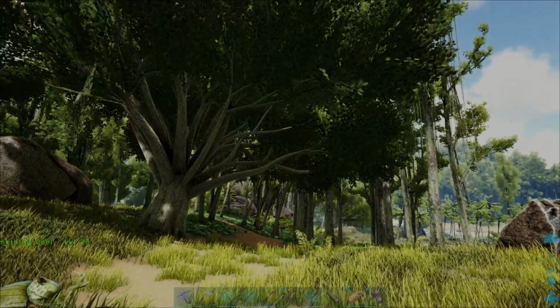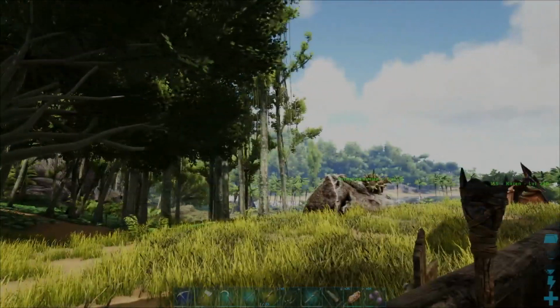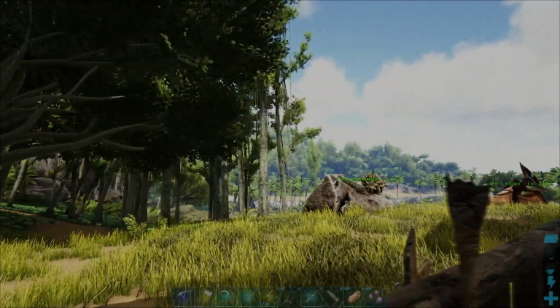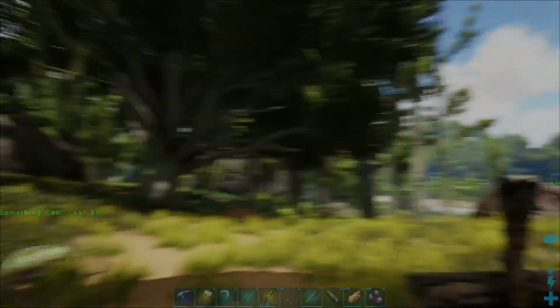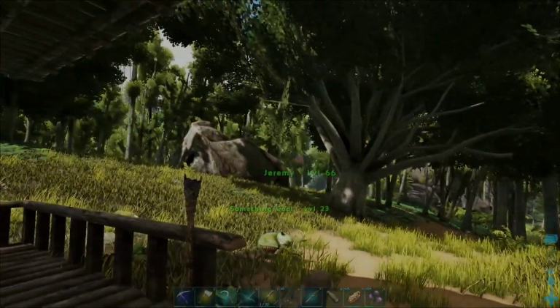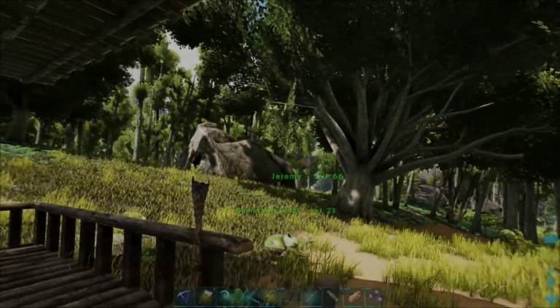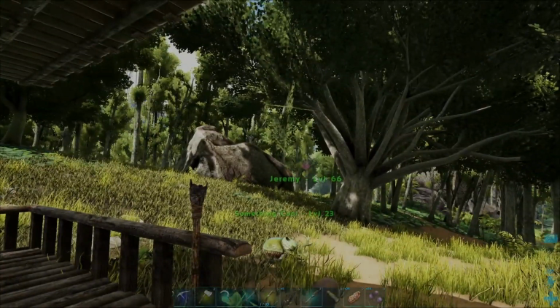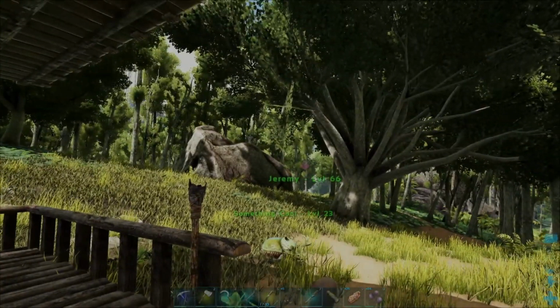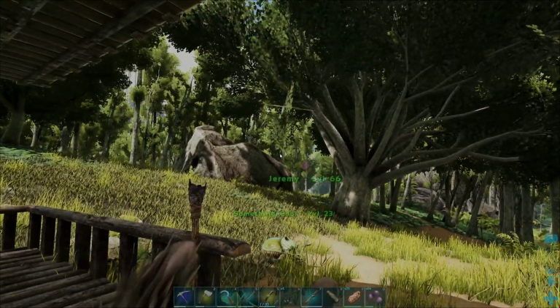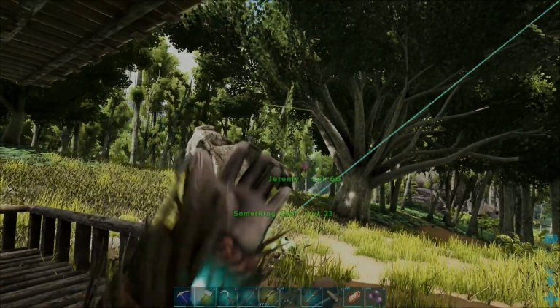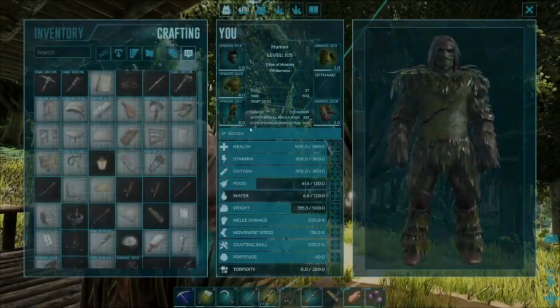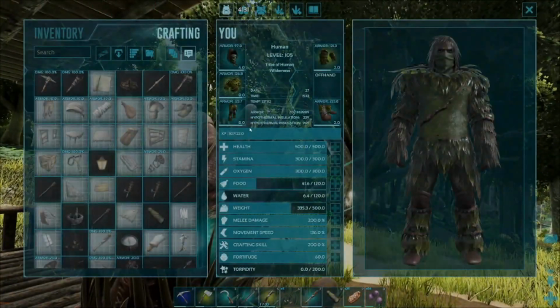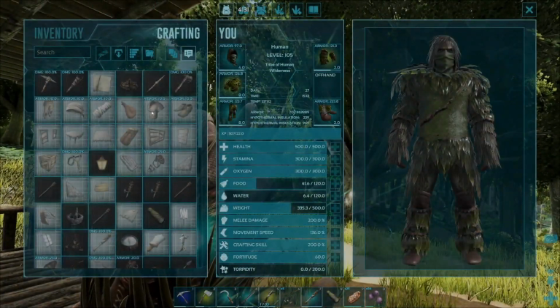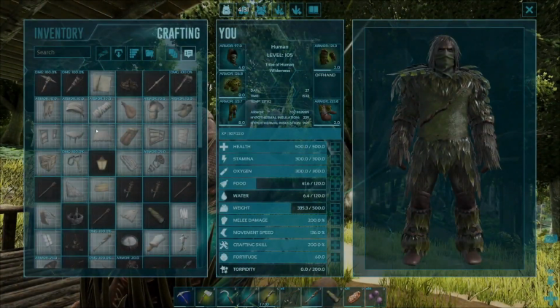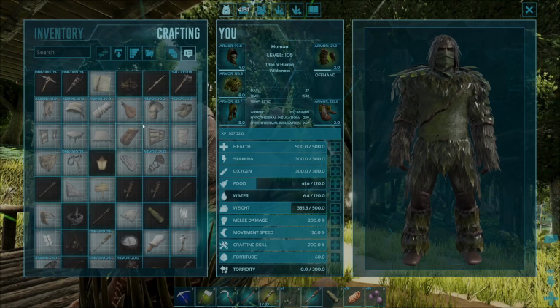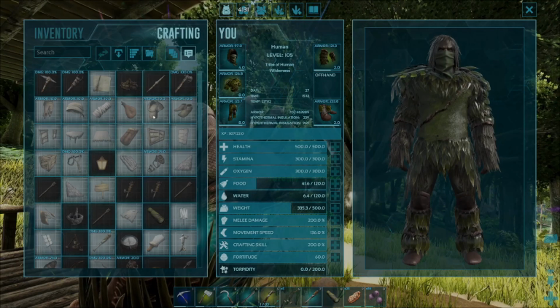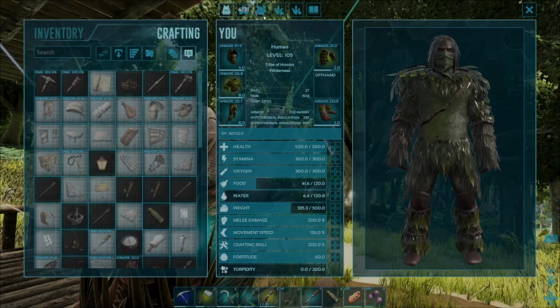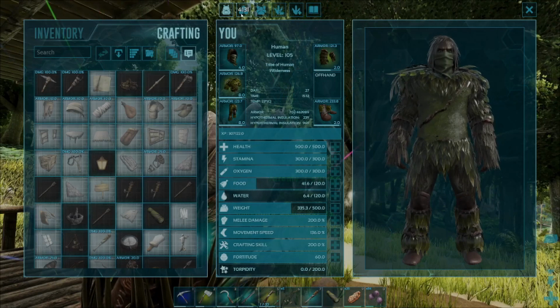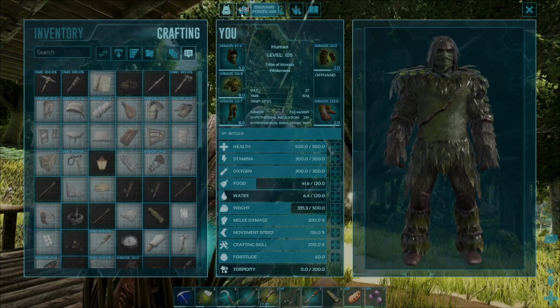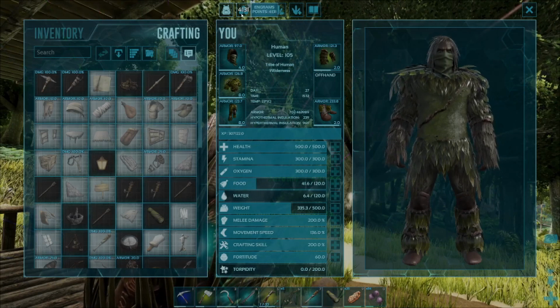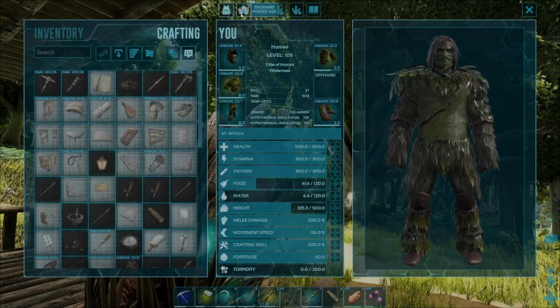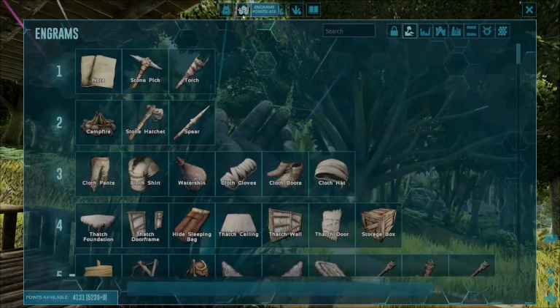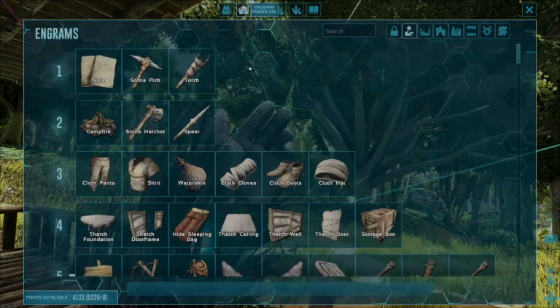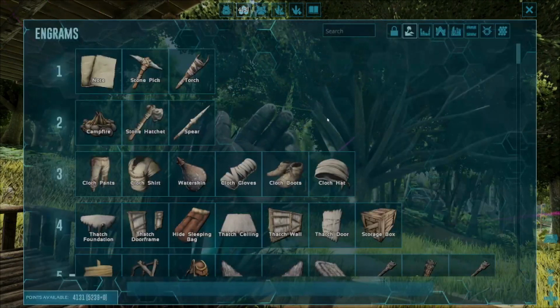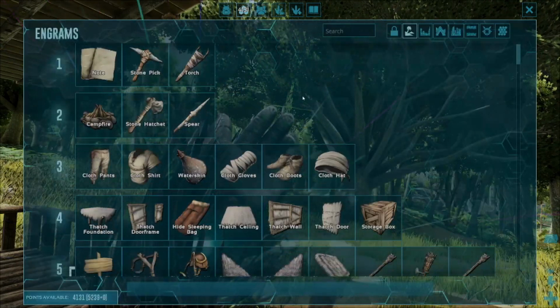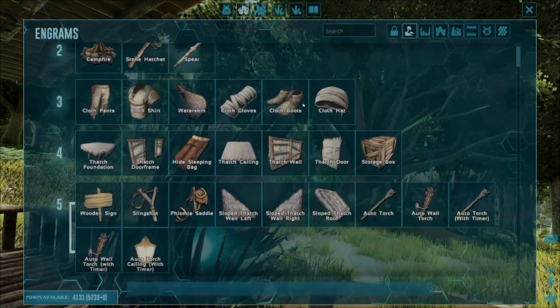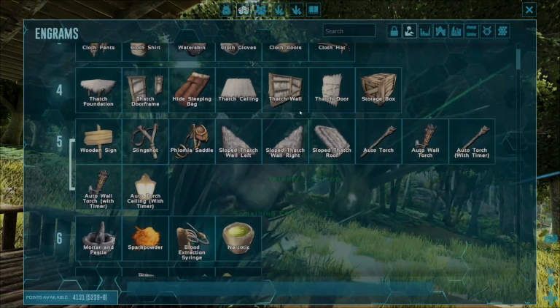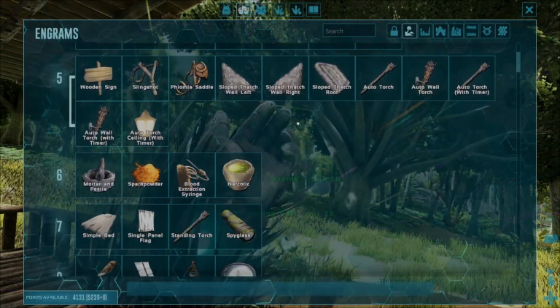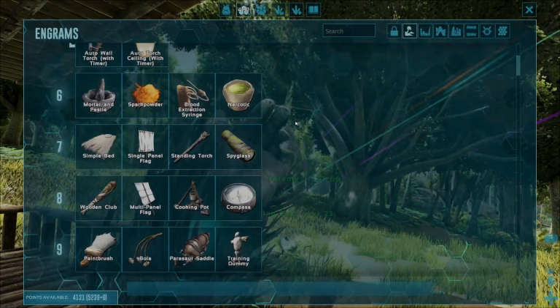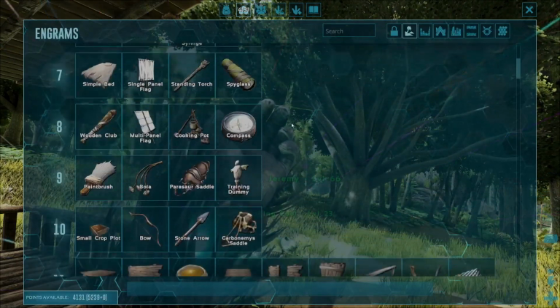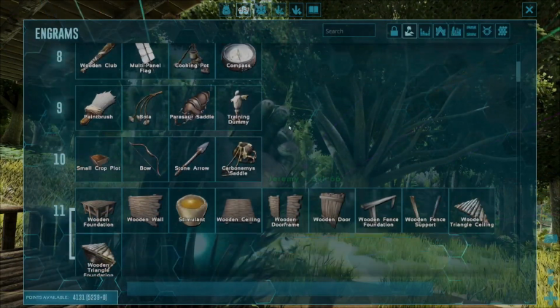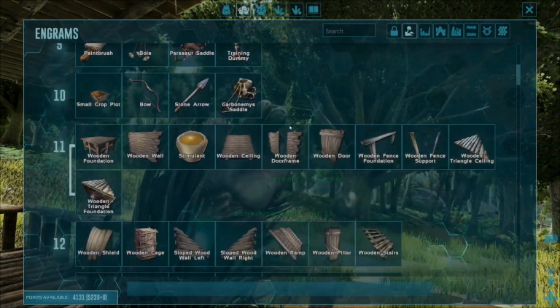Before you get started, go ahead and jump into the crafting menu by pressing the V key and head up into the Engram Point screen like so and find the Hide Boots in this list.